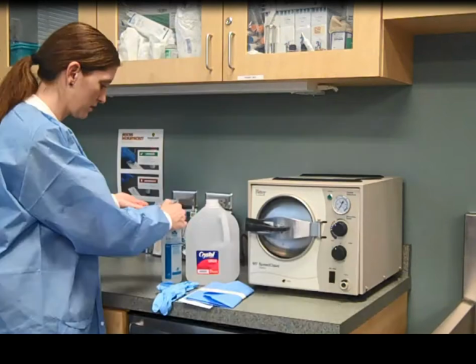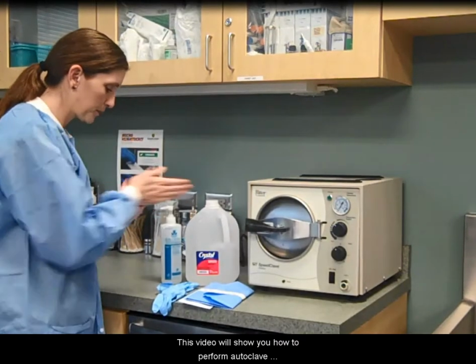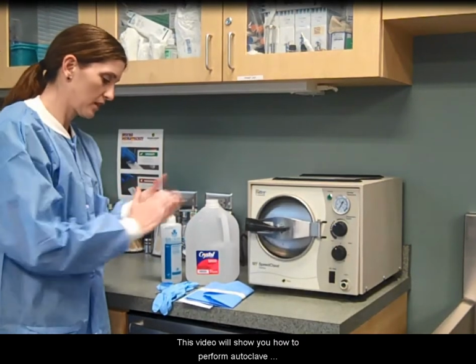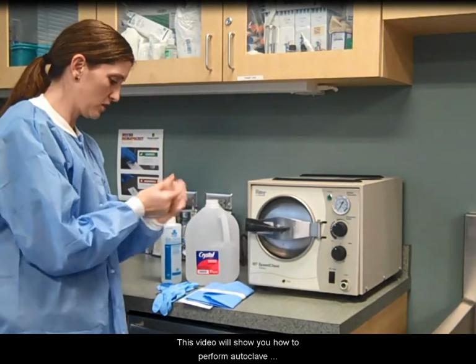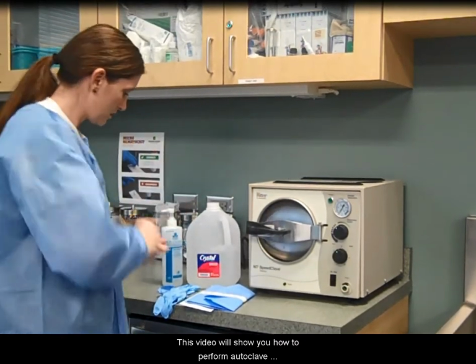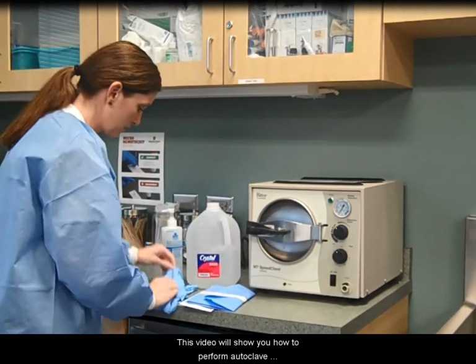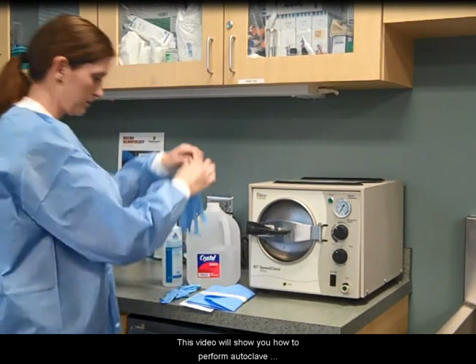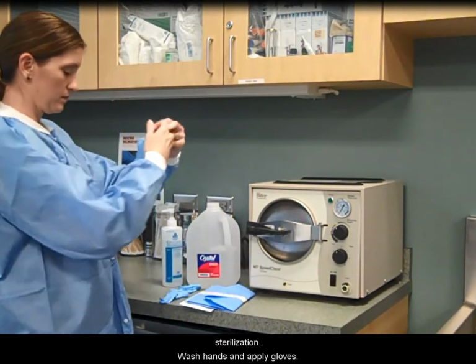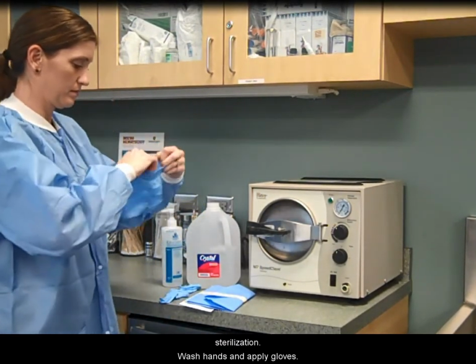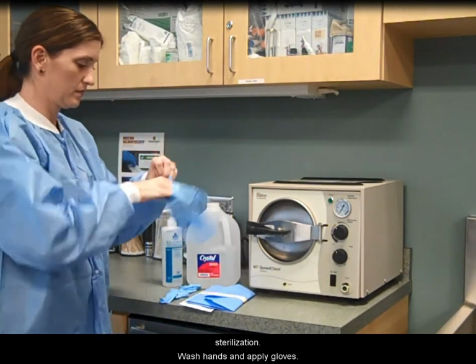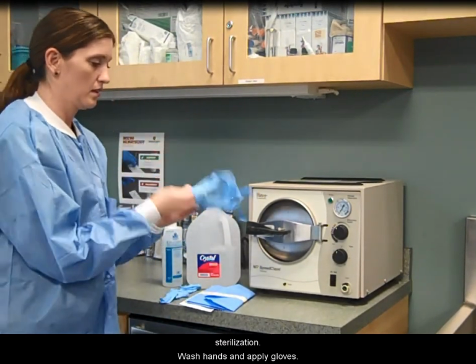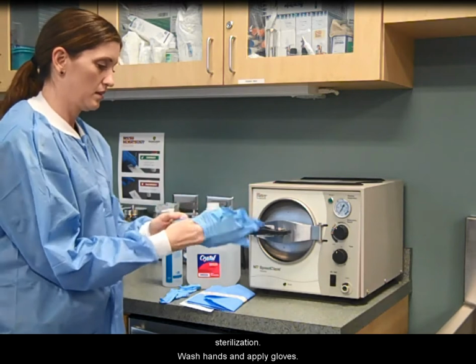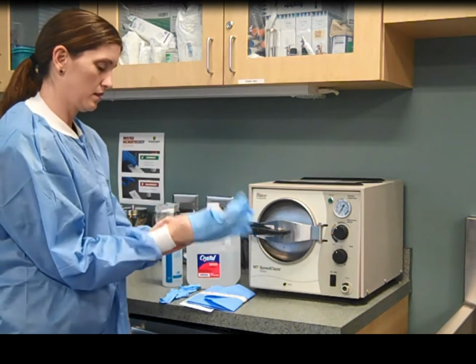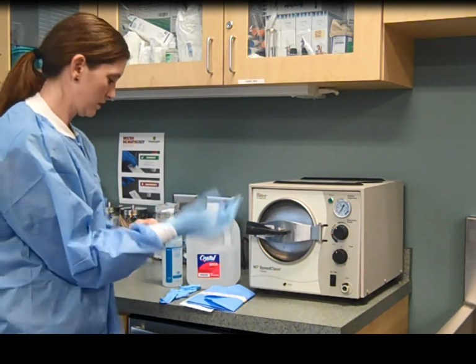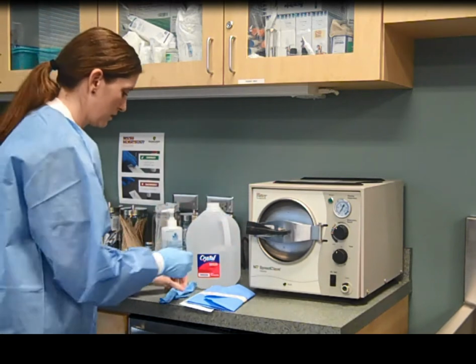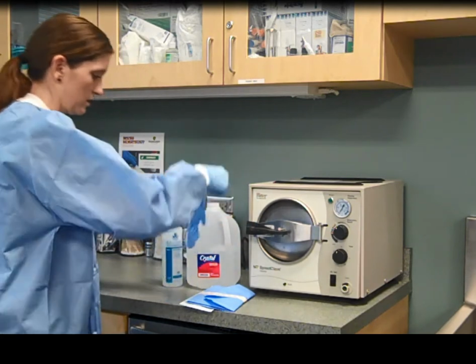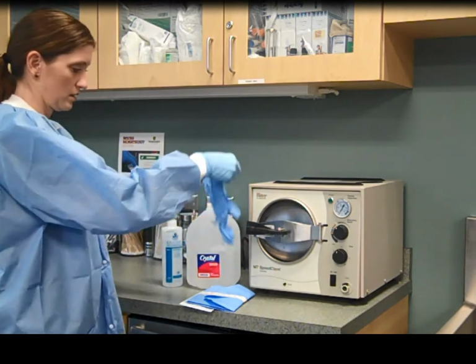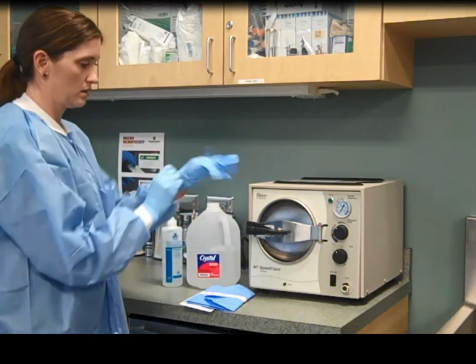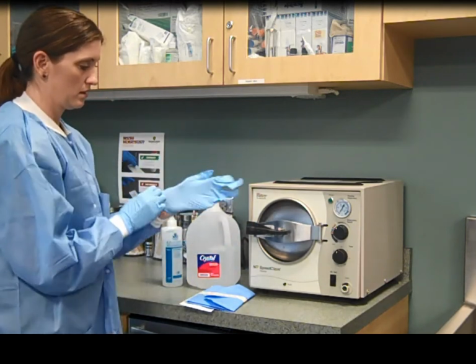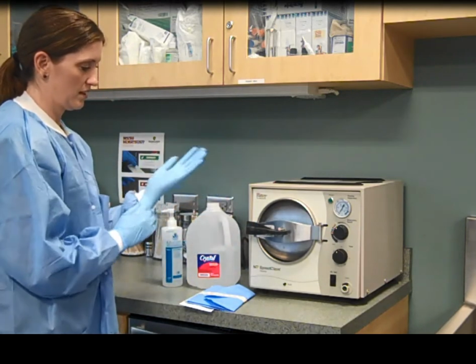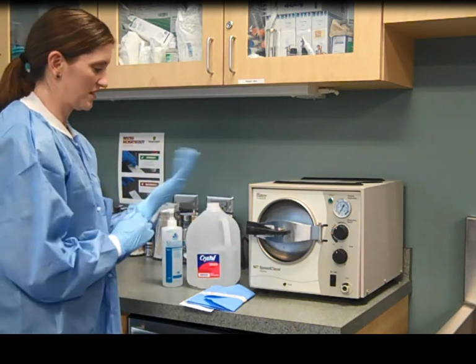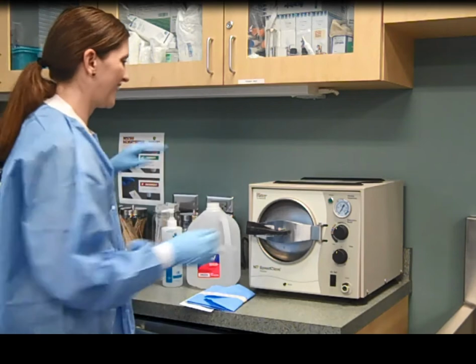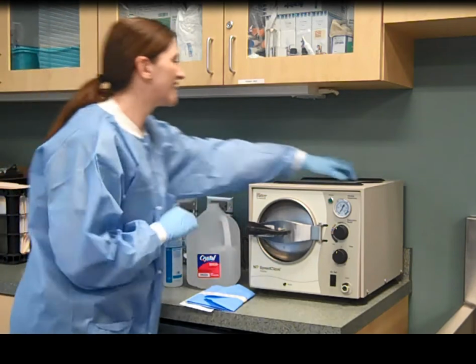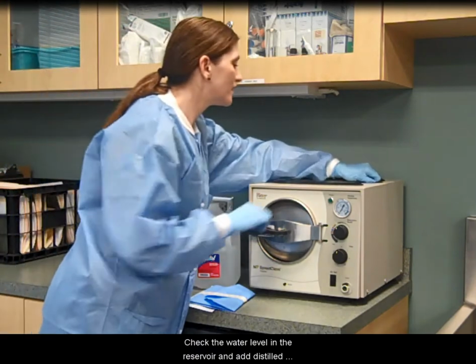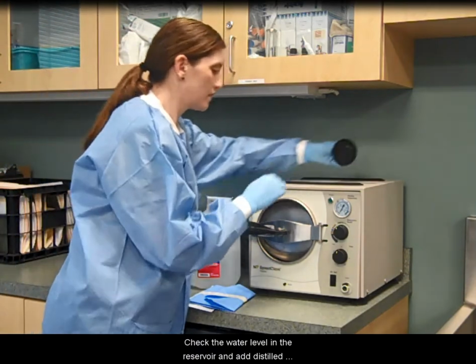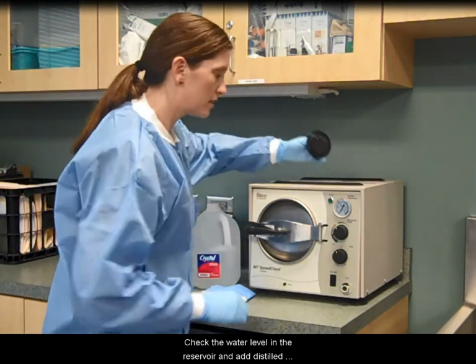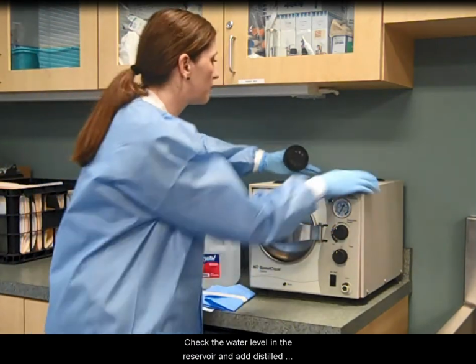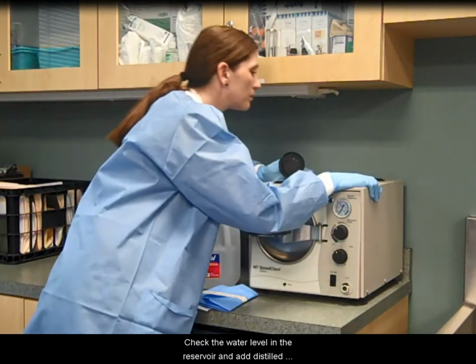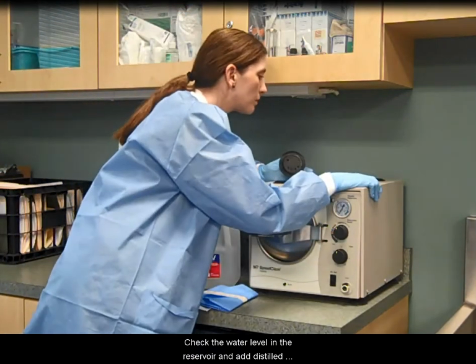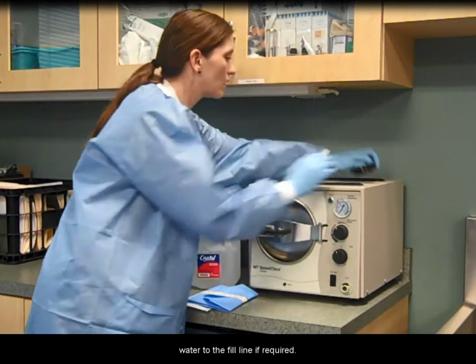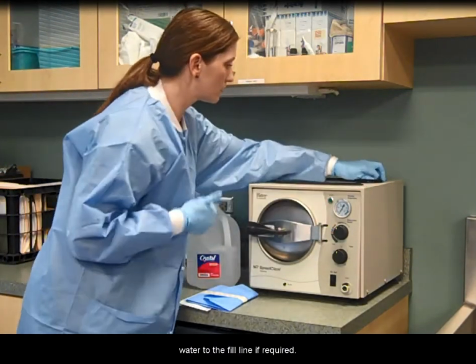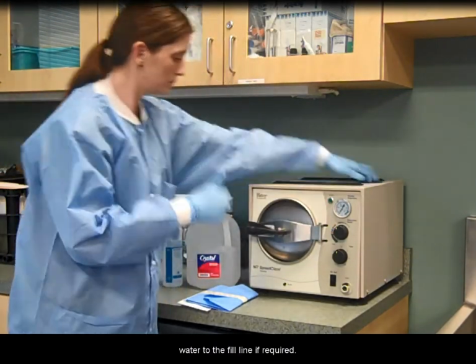This video will show you how to perform autoclave sterilization. Wash hands and apply gloves. Check the water level in the reservoir and add distilled water to the fill line if required.